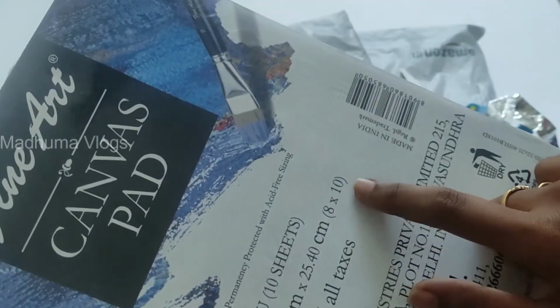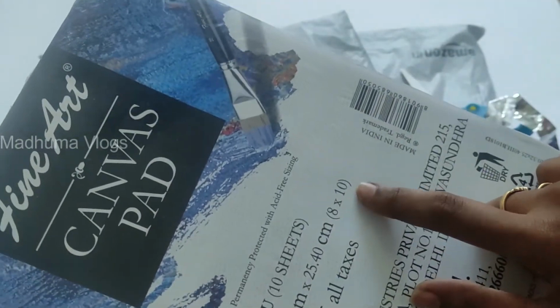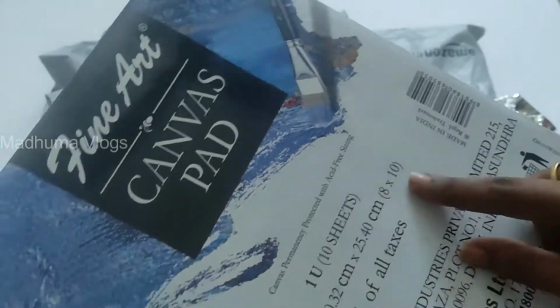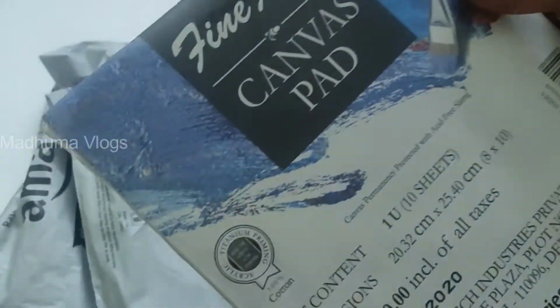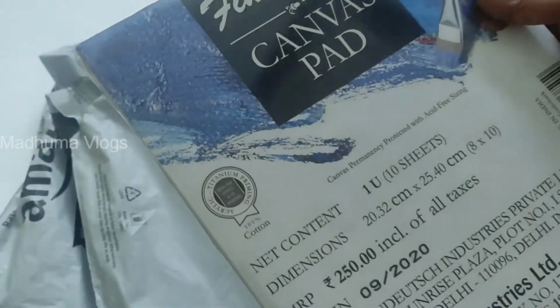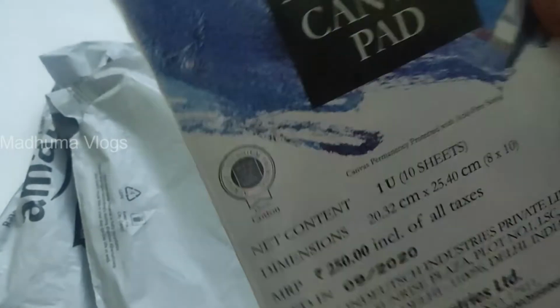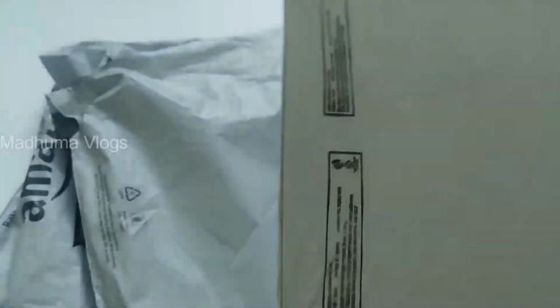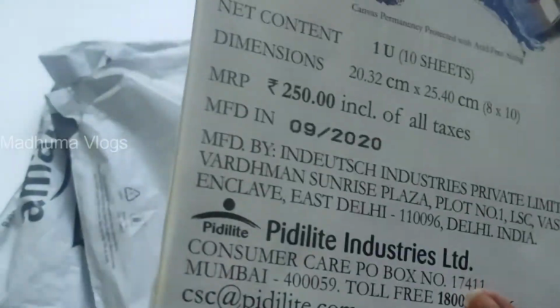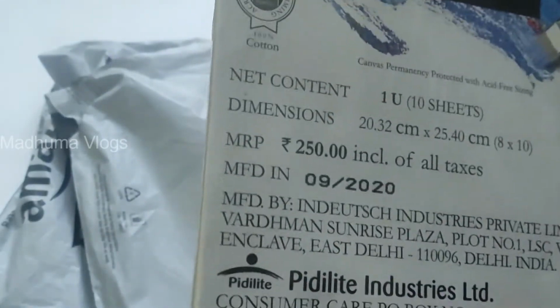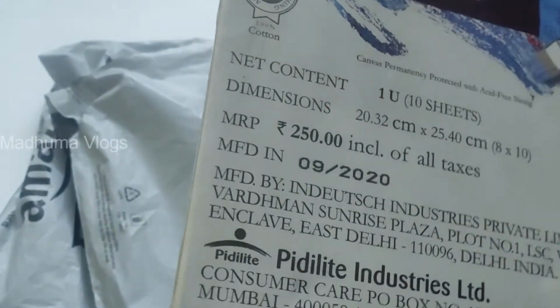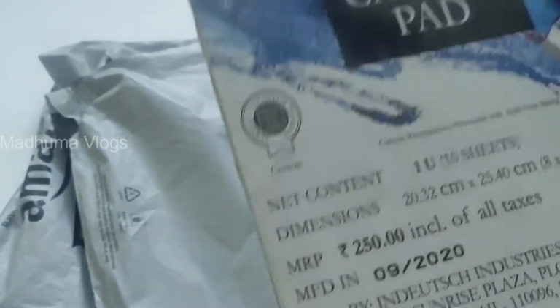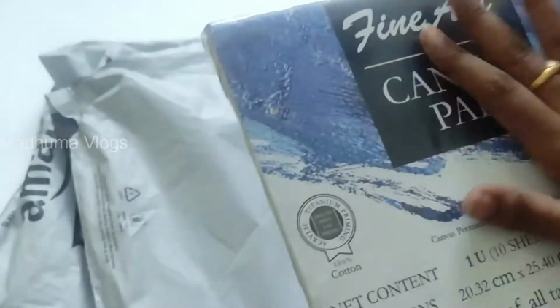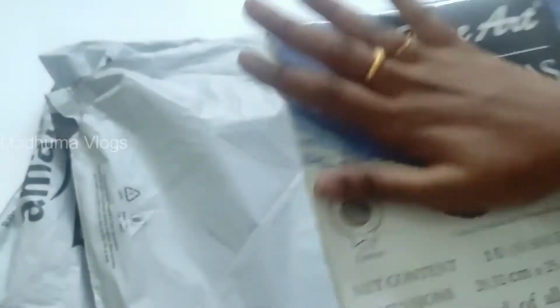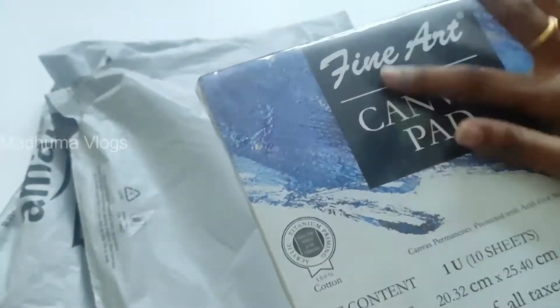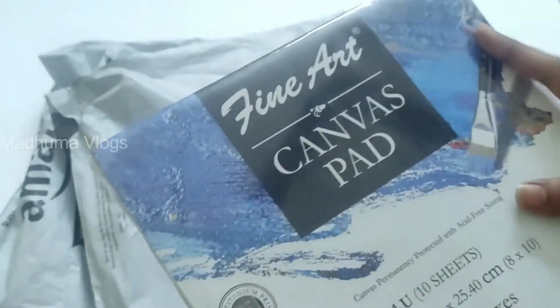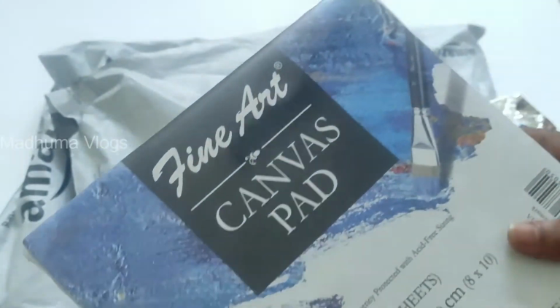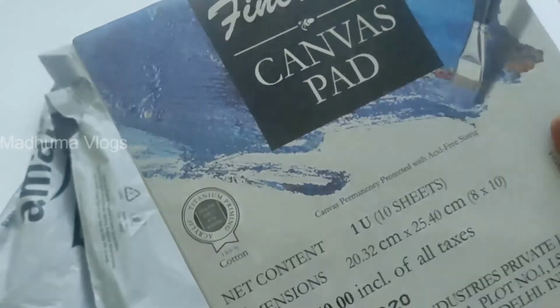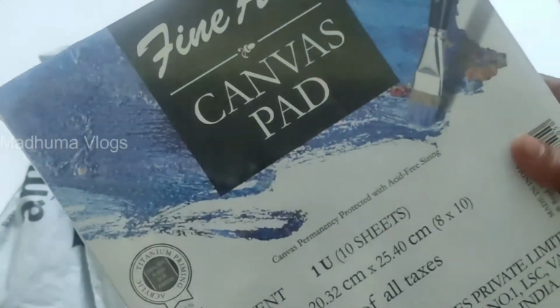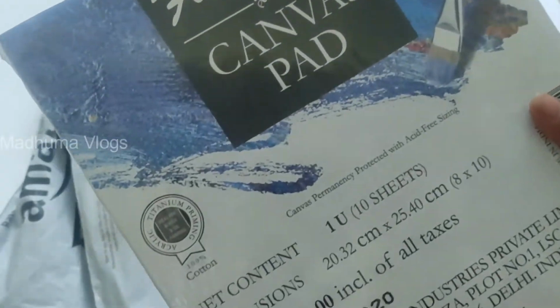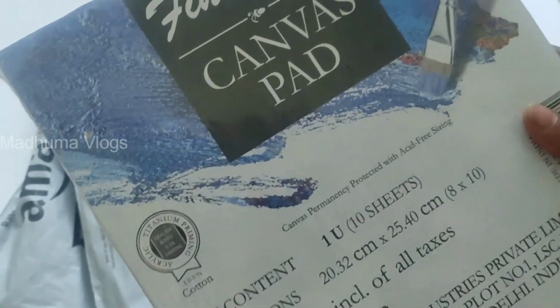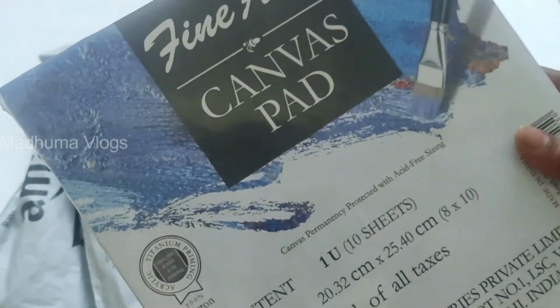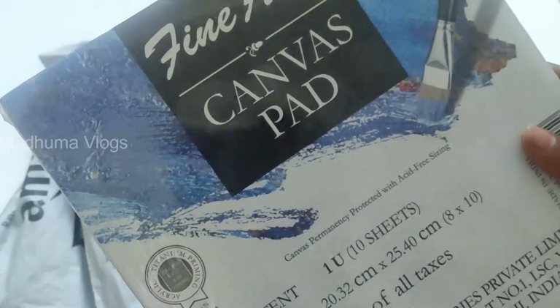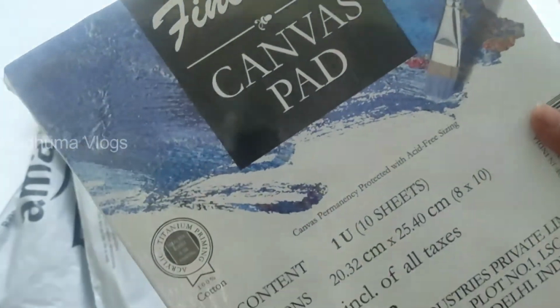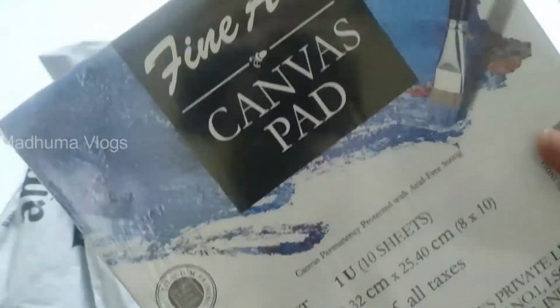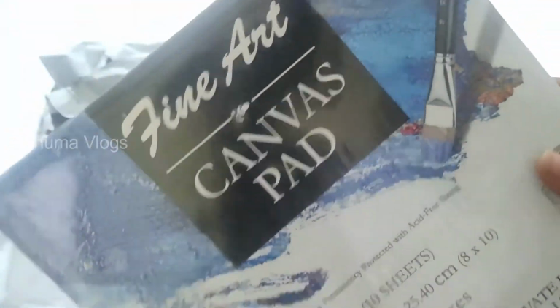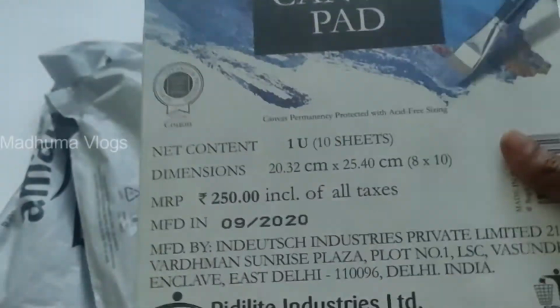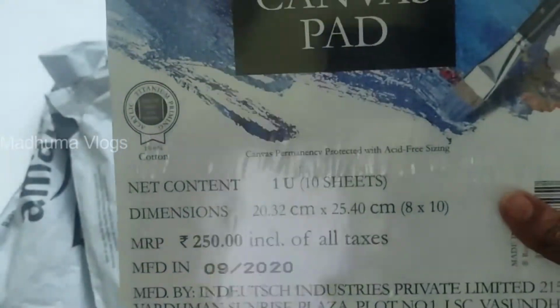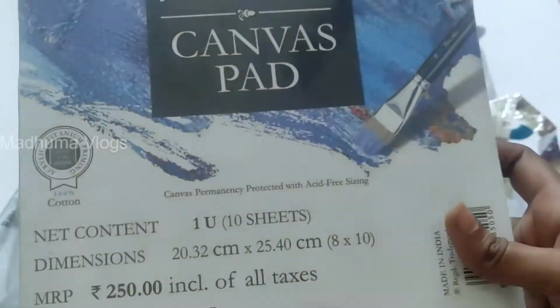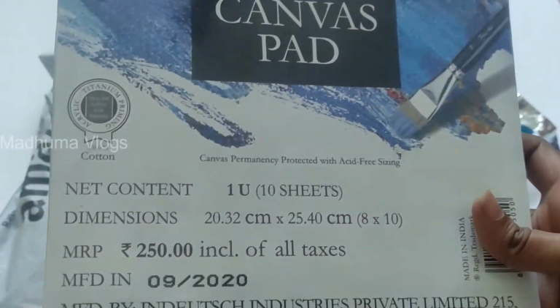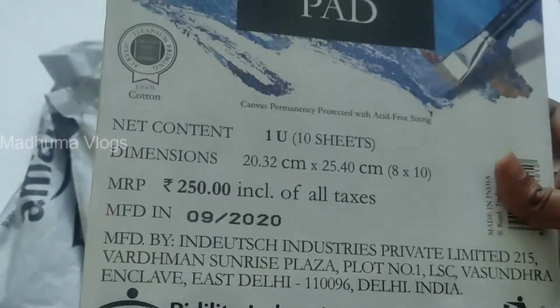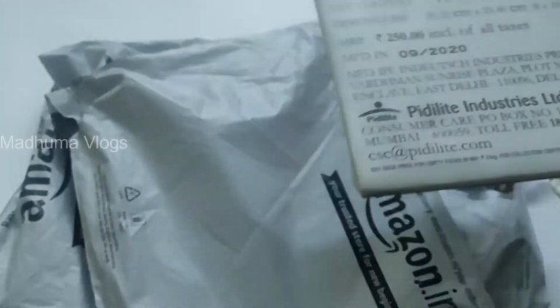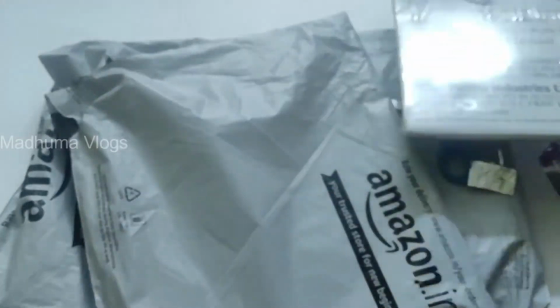I am going to buy 10 sheets. I am going to grab a sheet with a mark. This is an A4 sheet. You are going to go with MRPO - it is $250 but it is available on Amazon. You can also see the links in the description box.